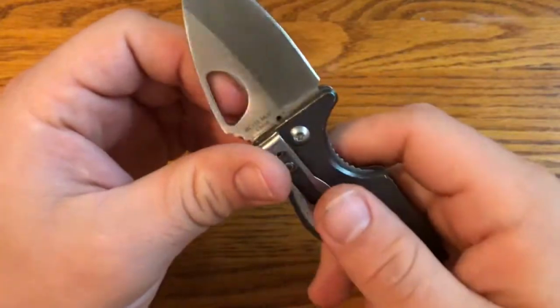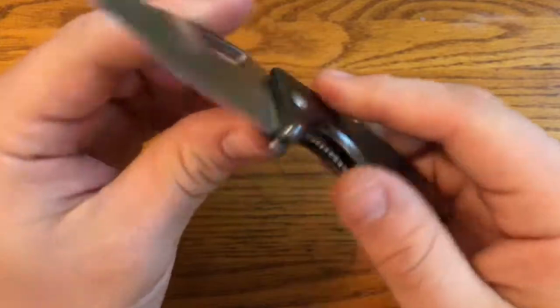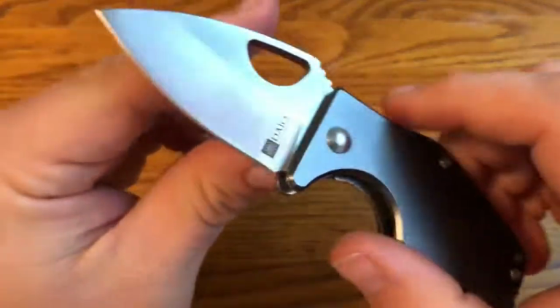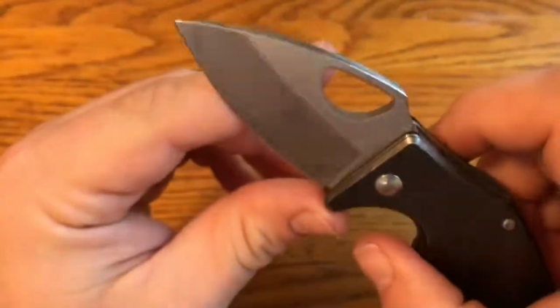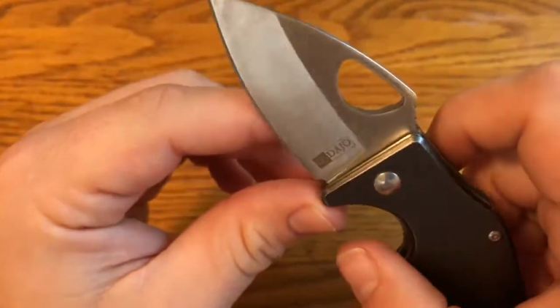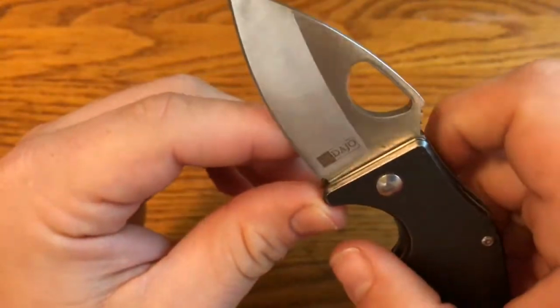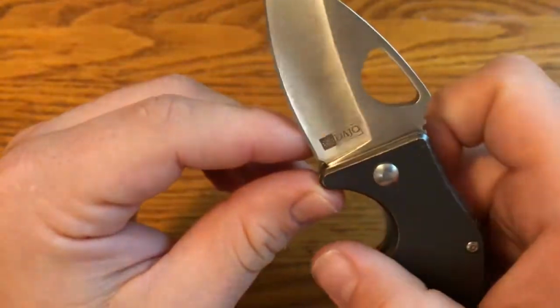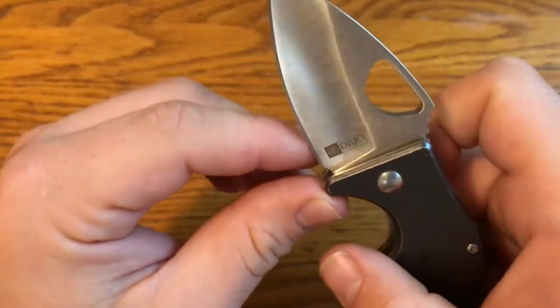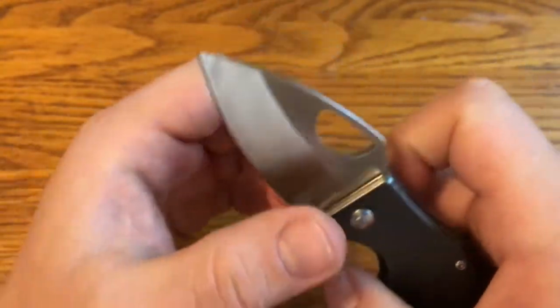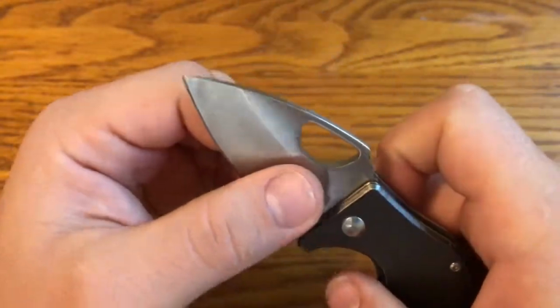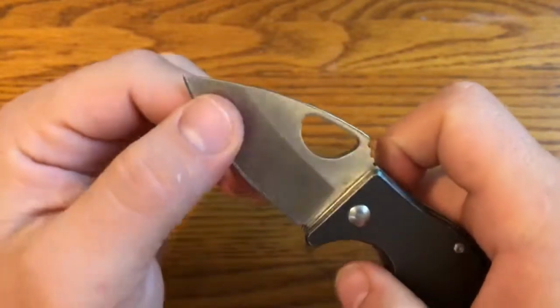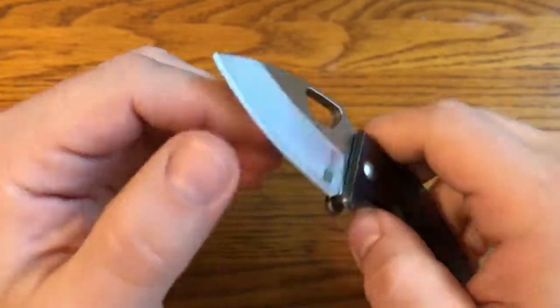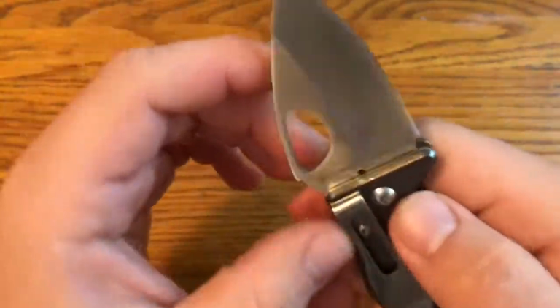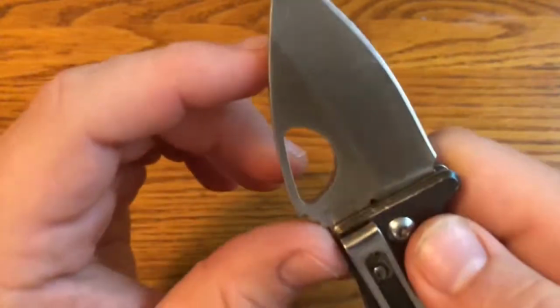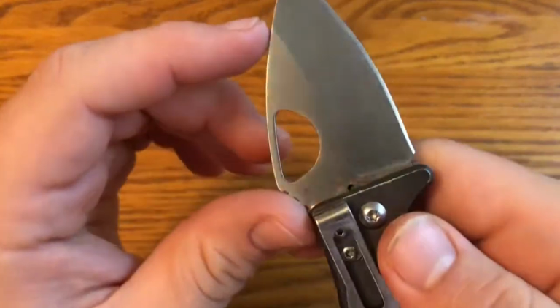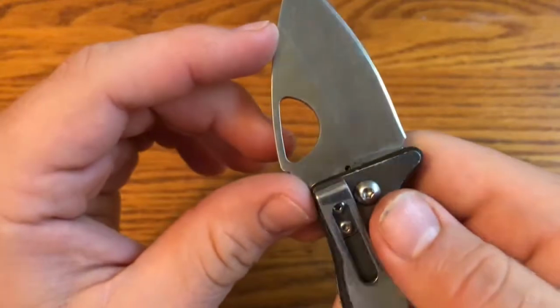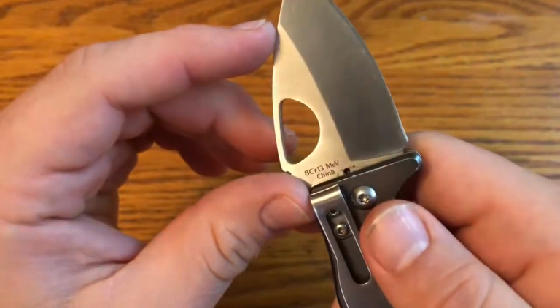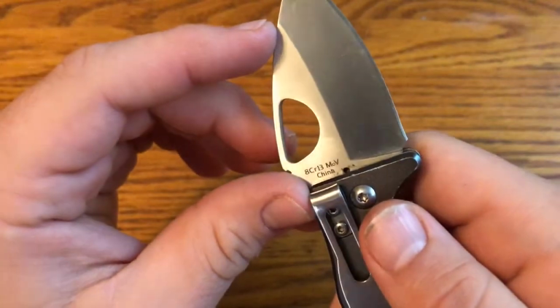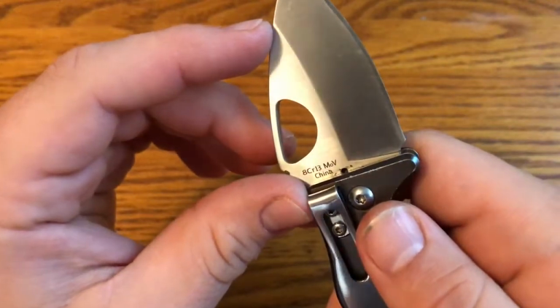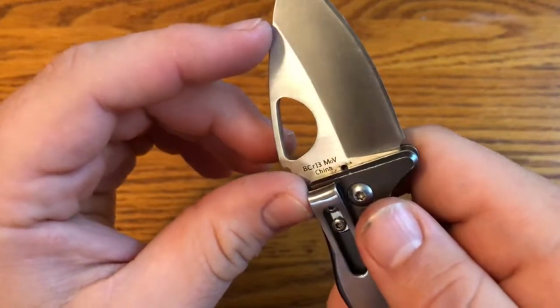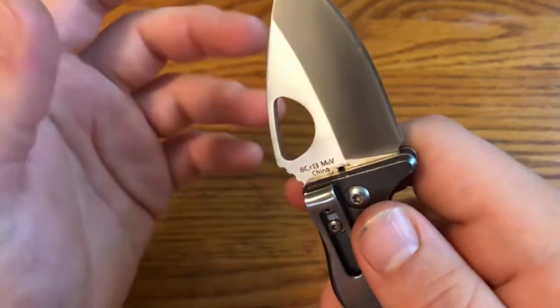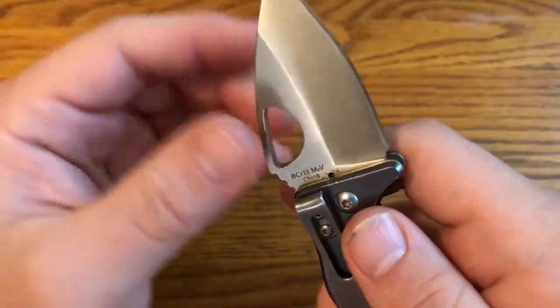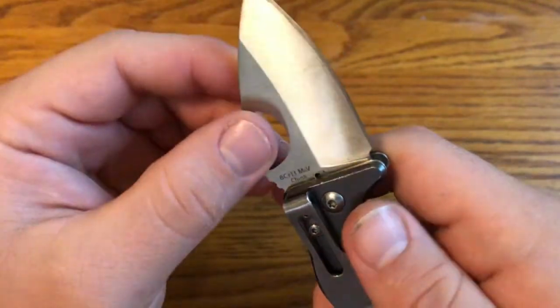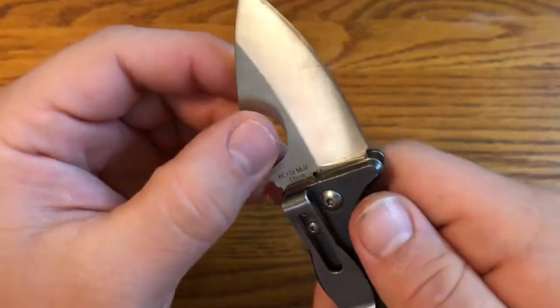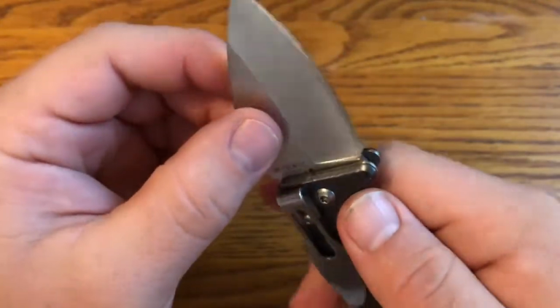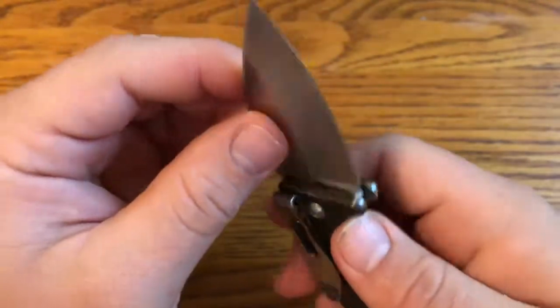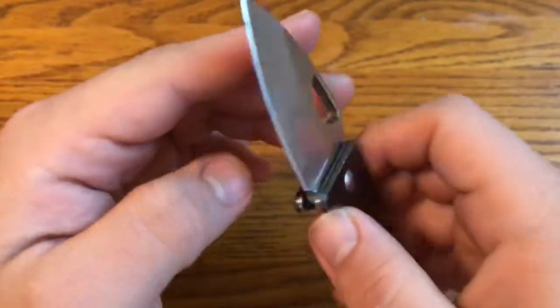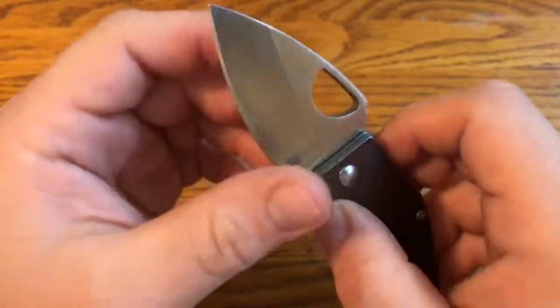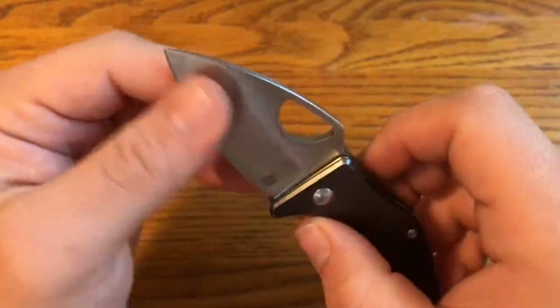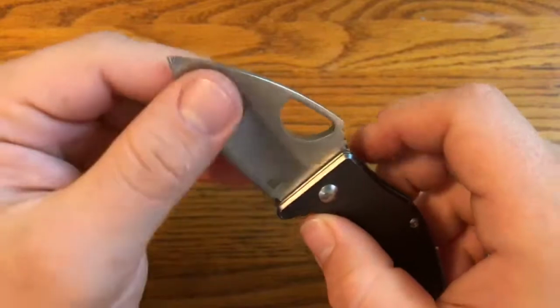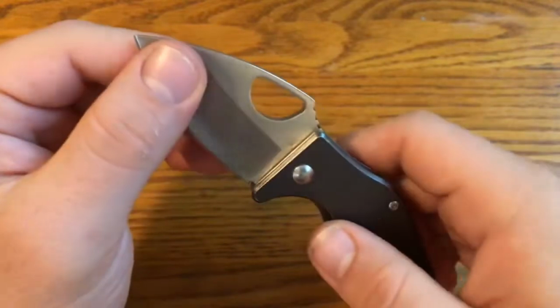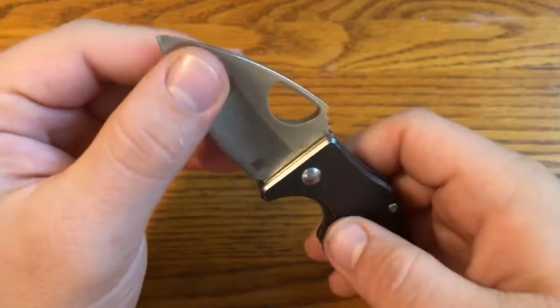The blade shape is kind of a spear point with a hollow grind, and the steel is 8CR13MOV, which is pretty typical for Chinese-made knives. It's going to be a useful blade shape.